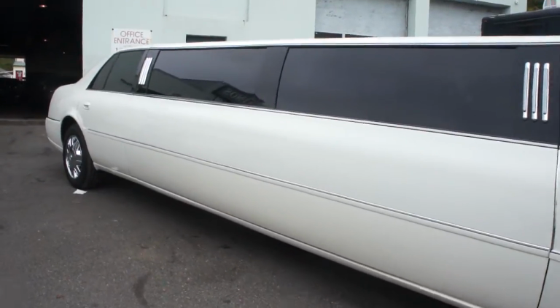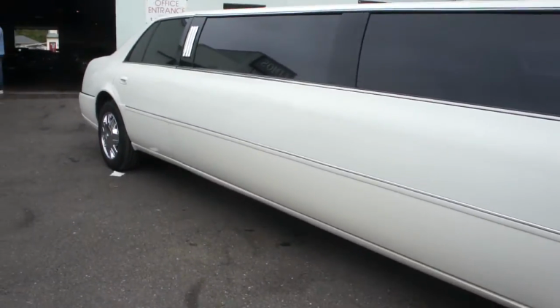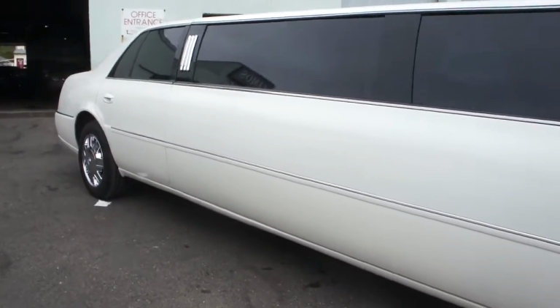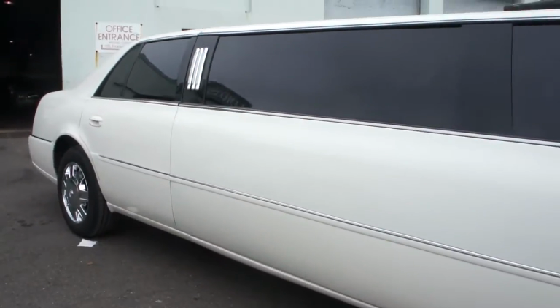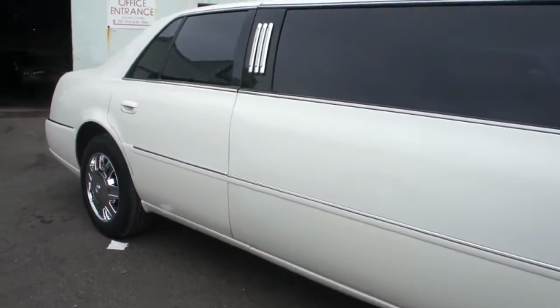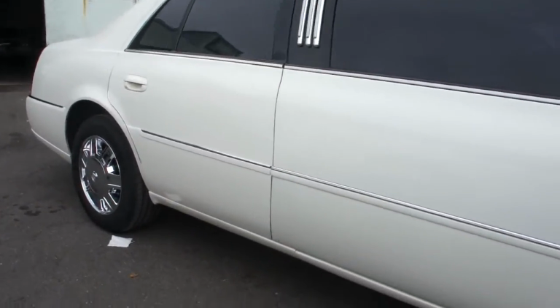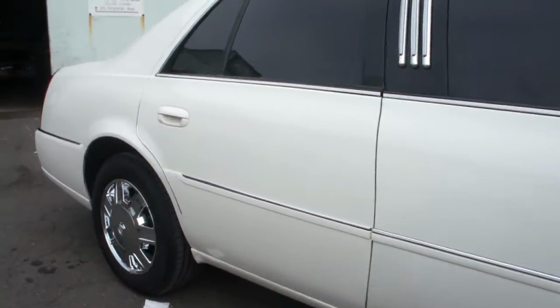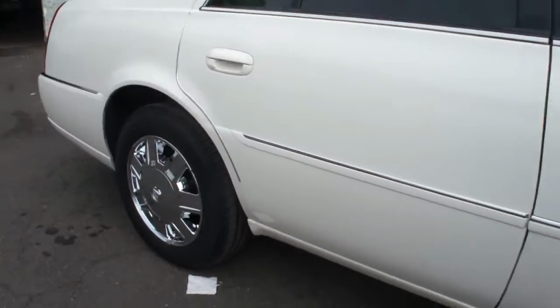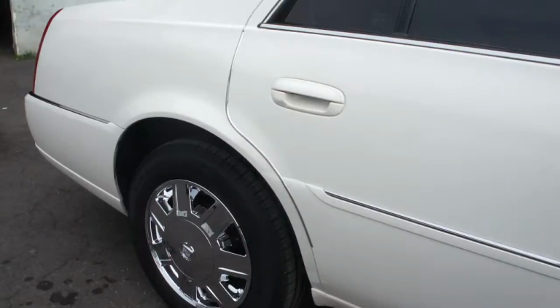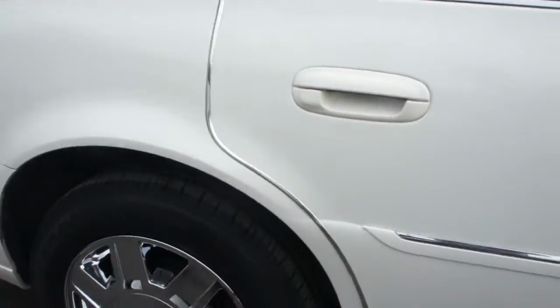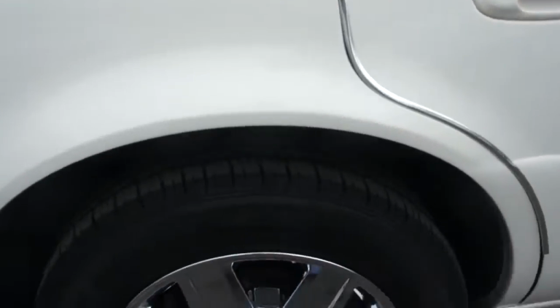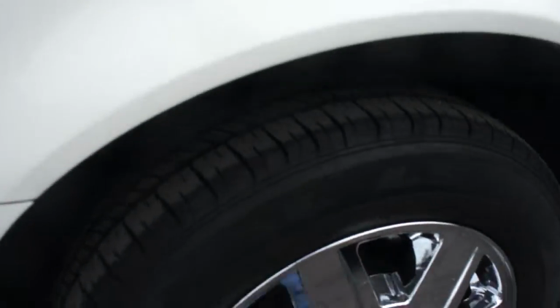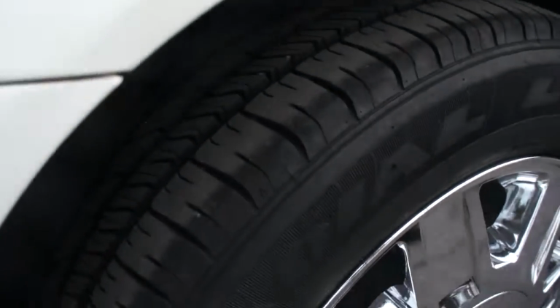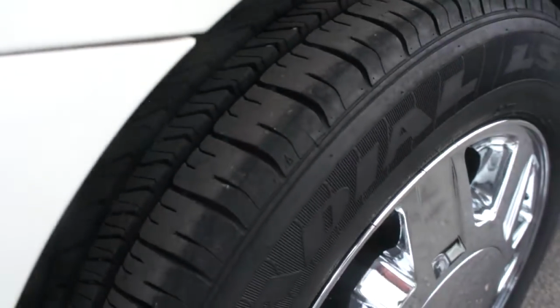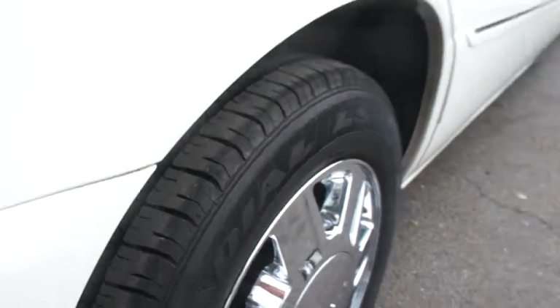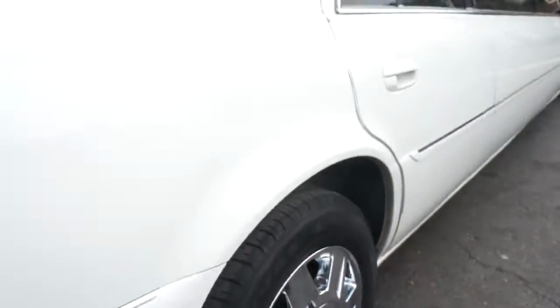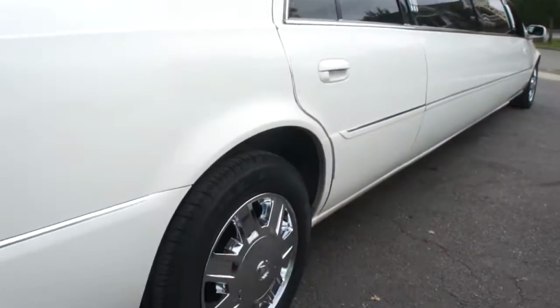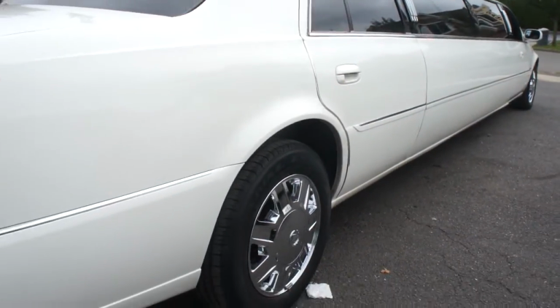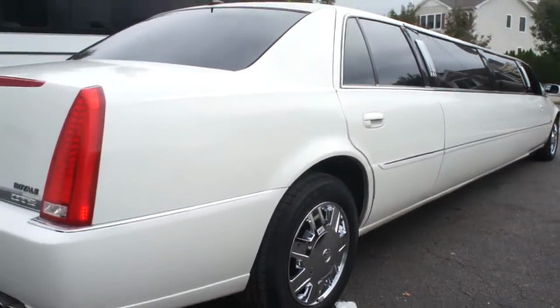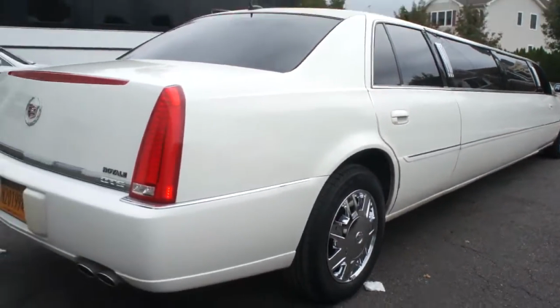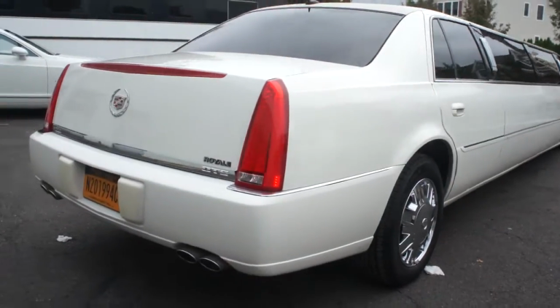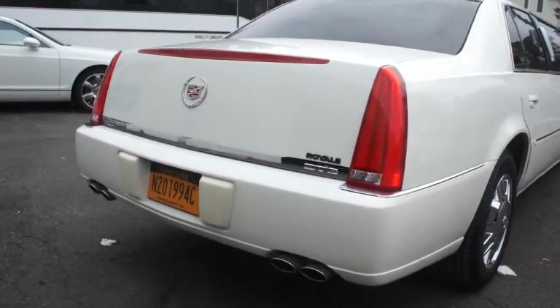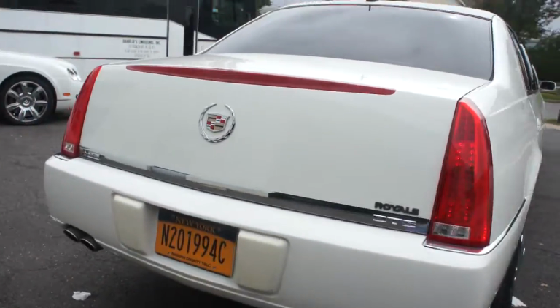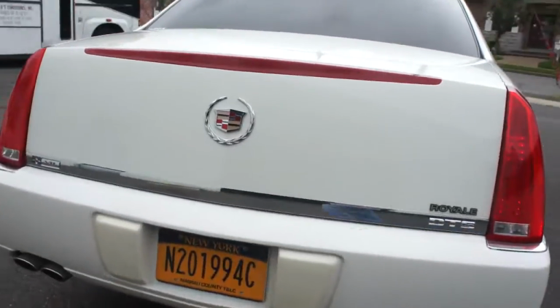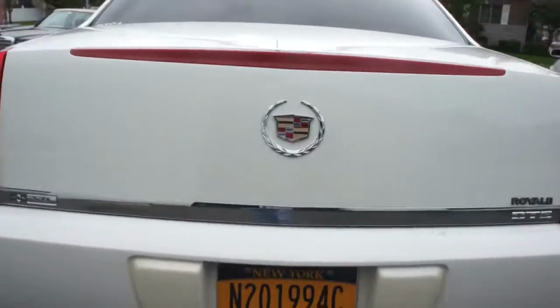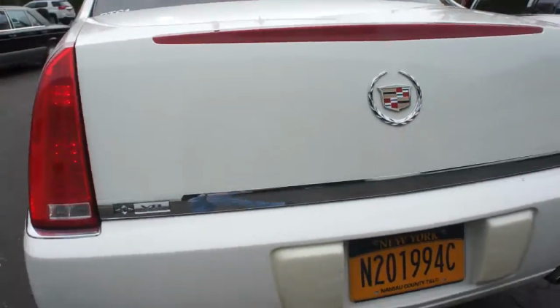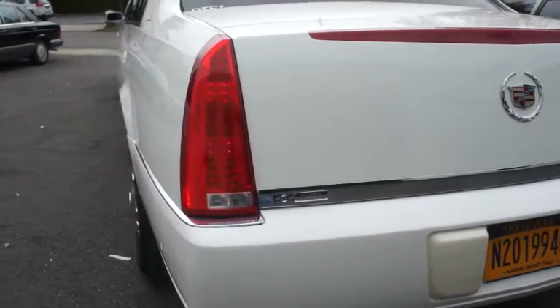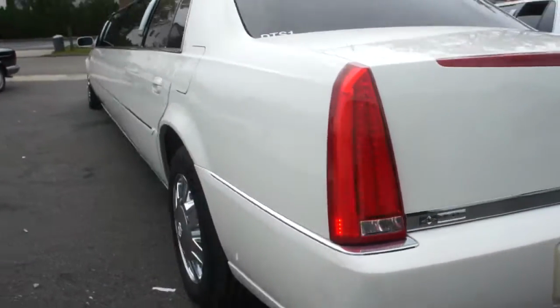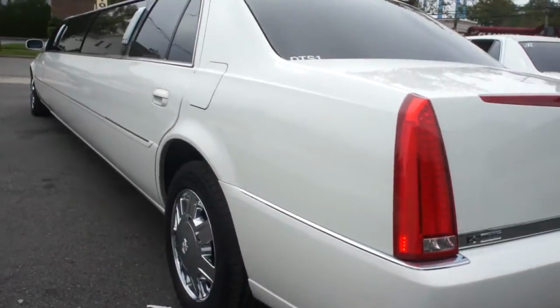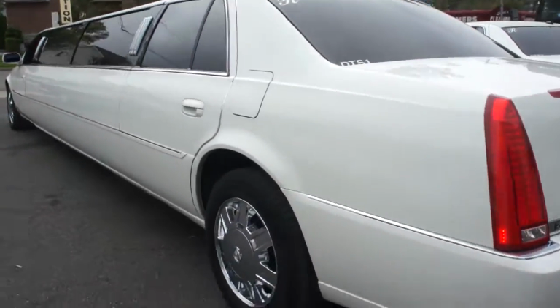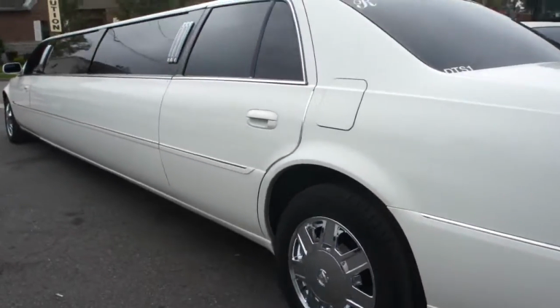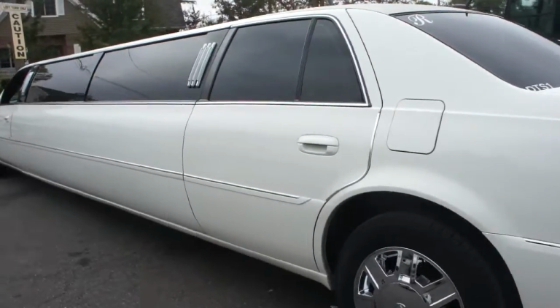Beautiful, low miles. This limo is ready to work. Tires are fantastic all the way around — DOT approved, ready to go.